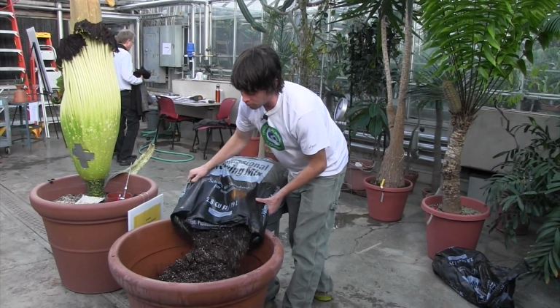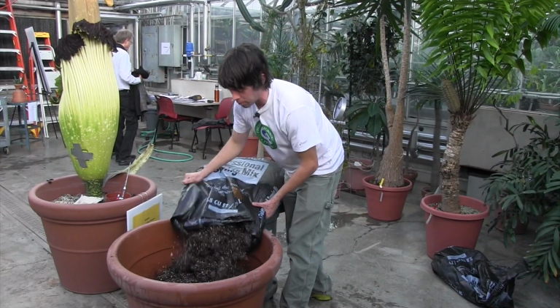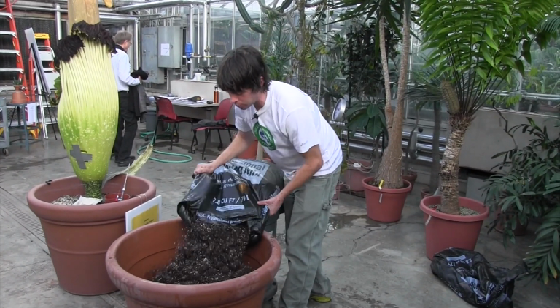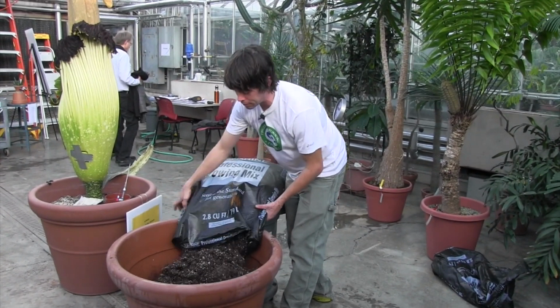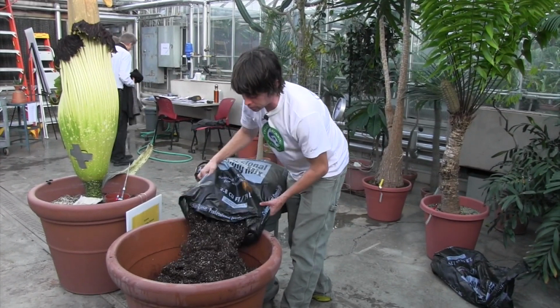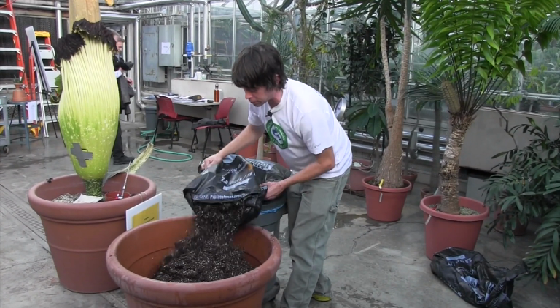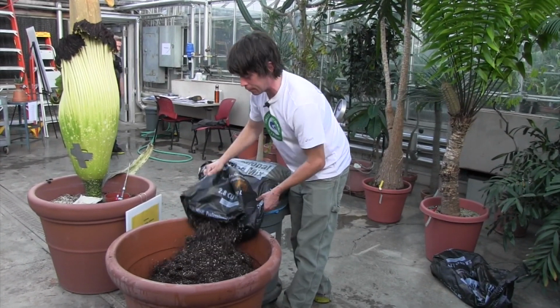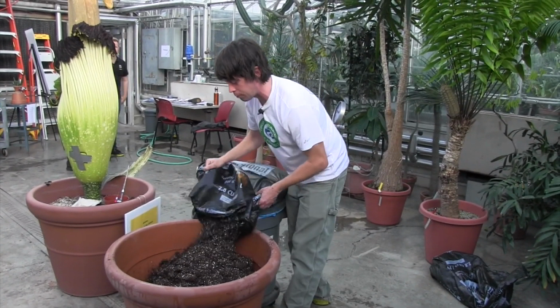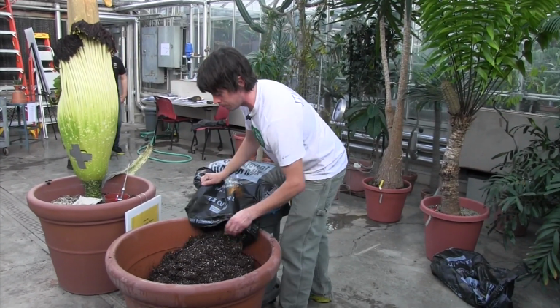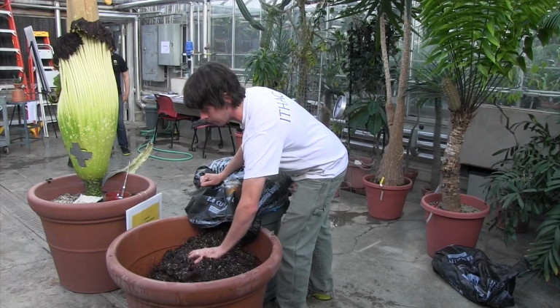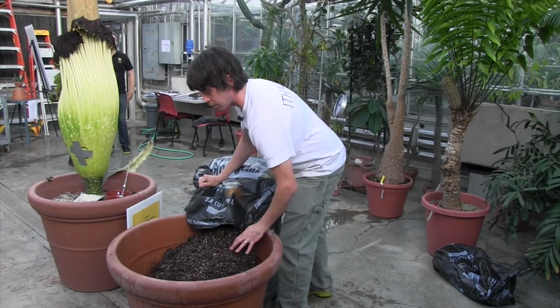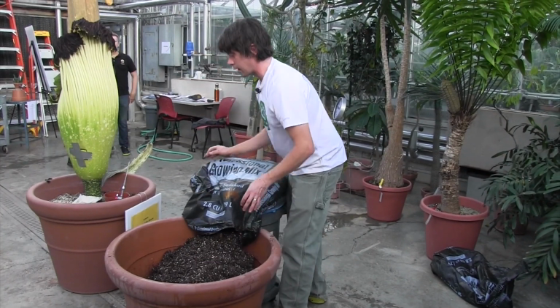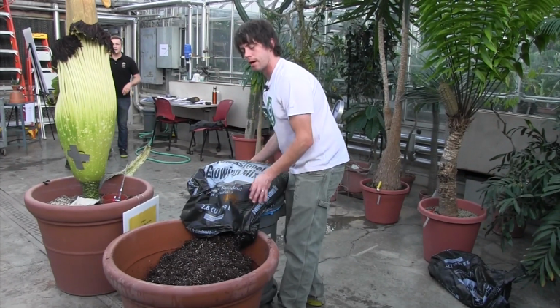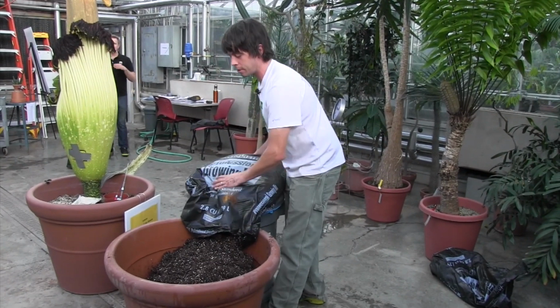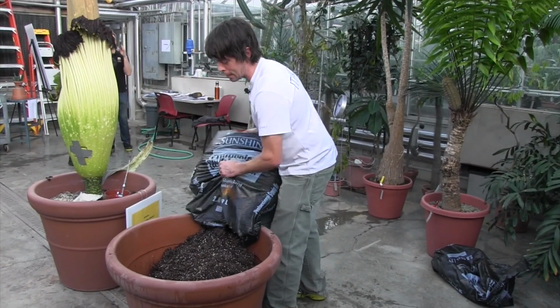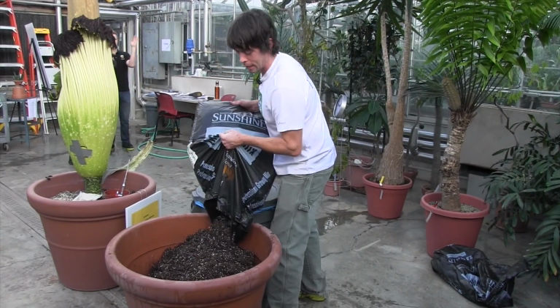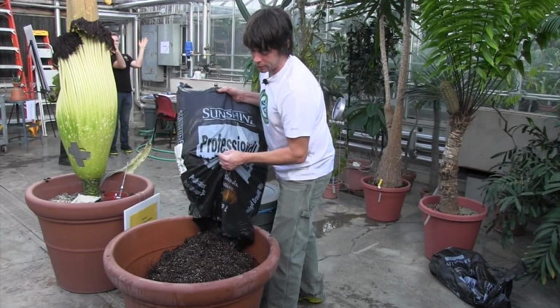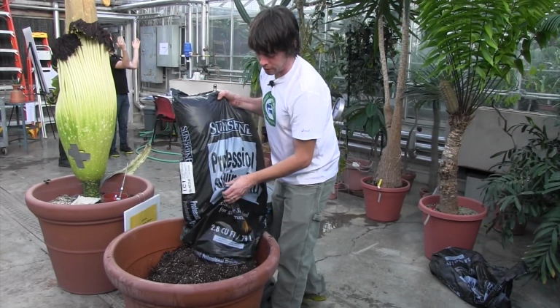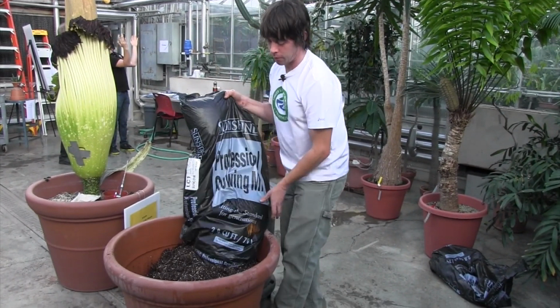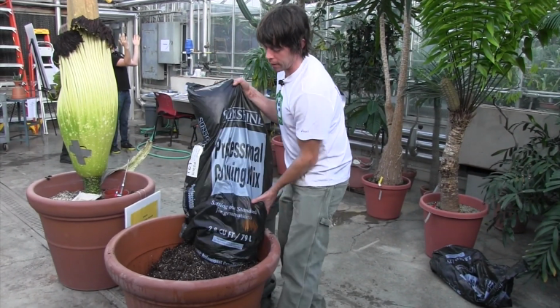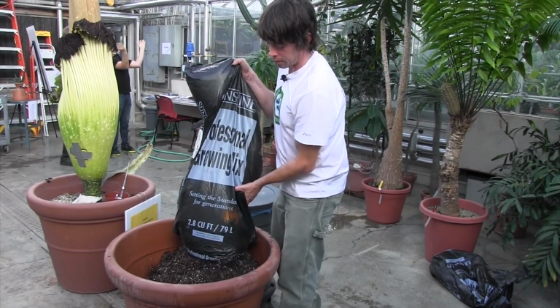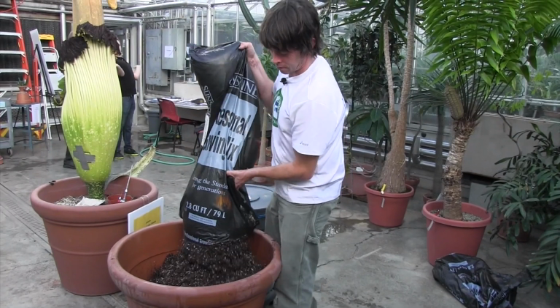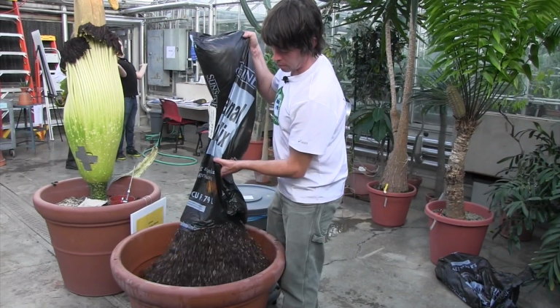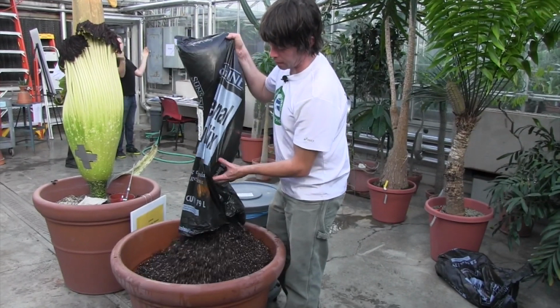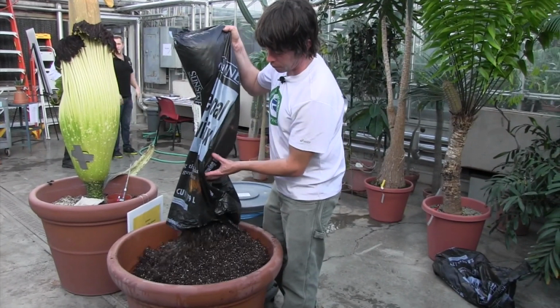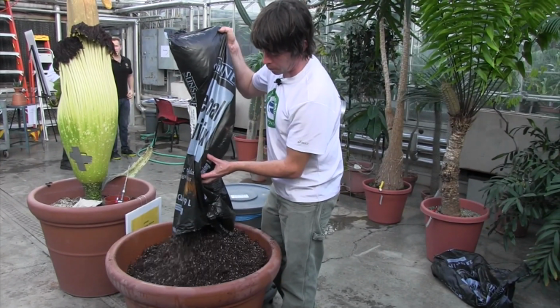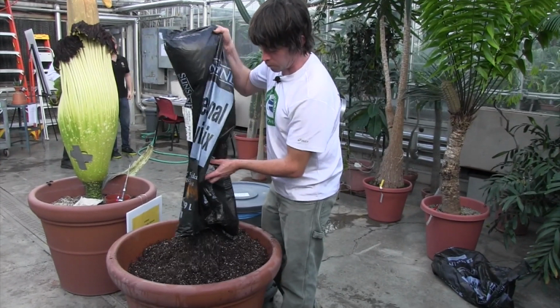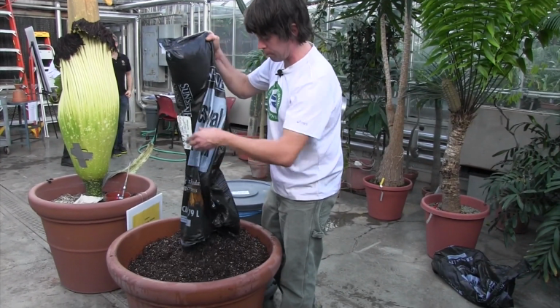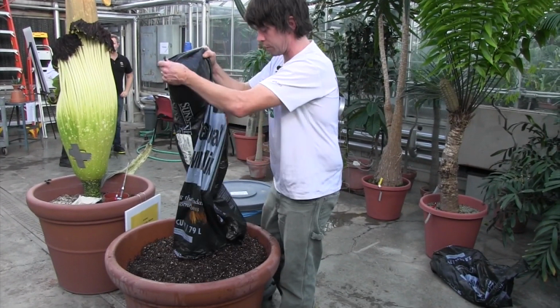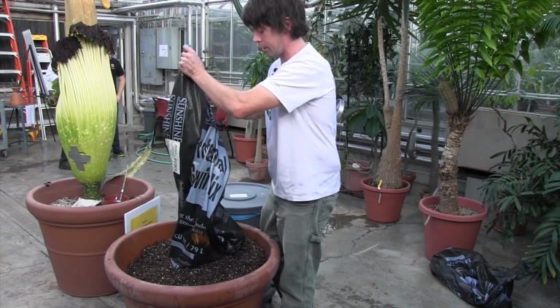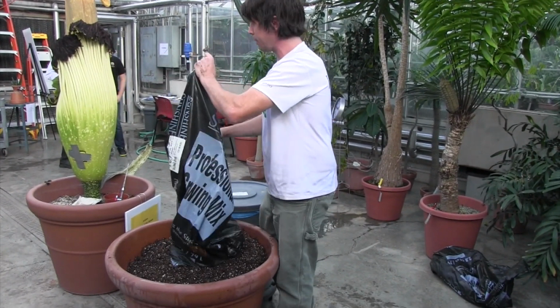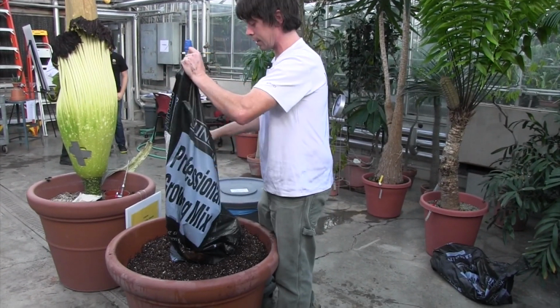We do name these — we give them pet names when they bloom. So if you have any good names, write them down. We might do a vote, which is what we did when we named We Stinky.